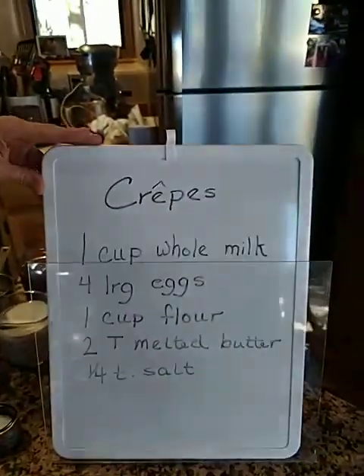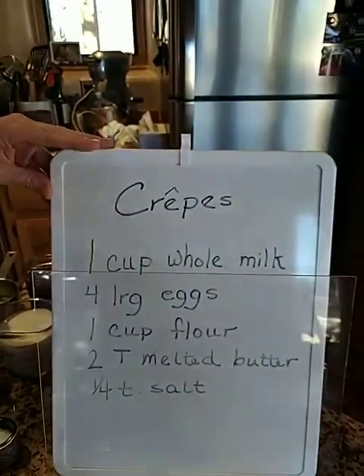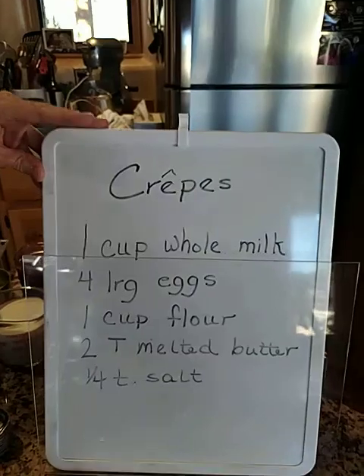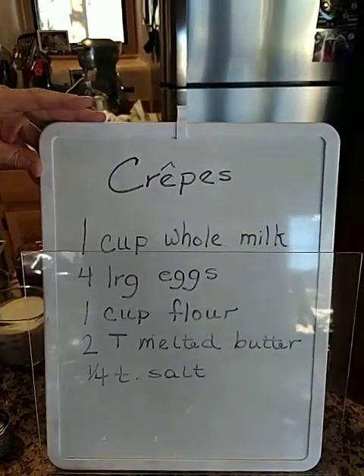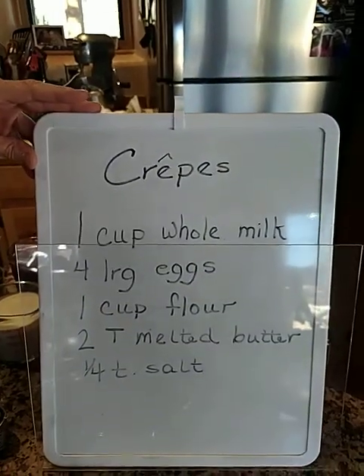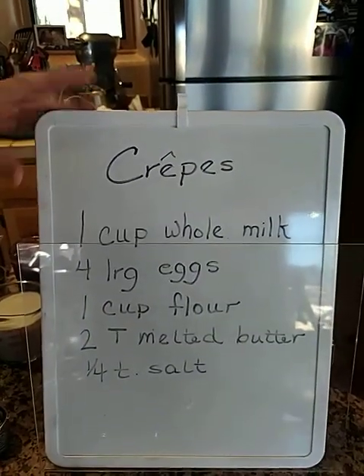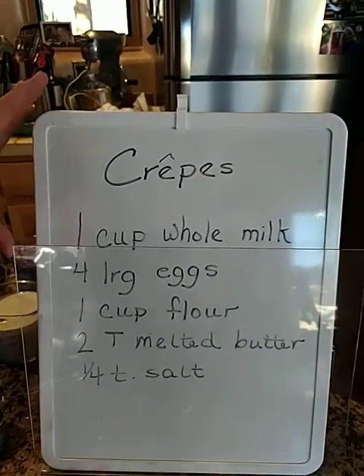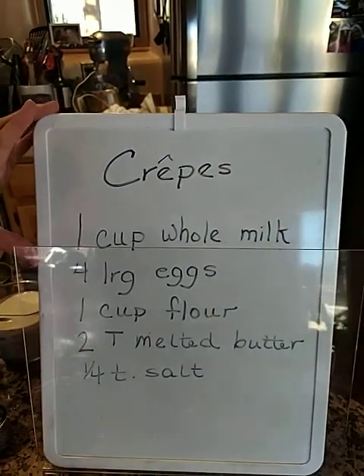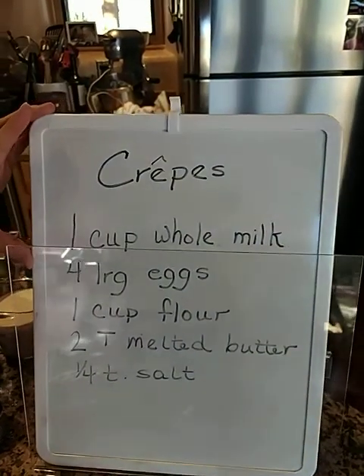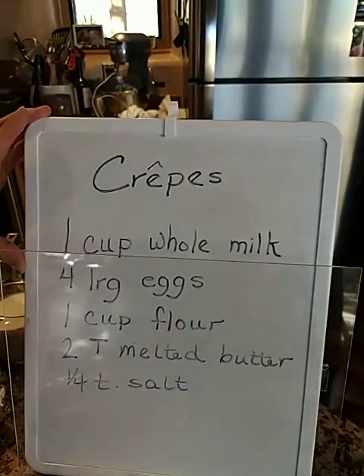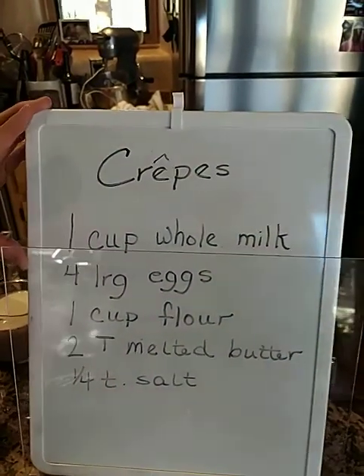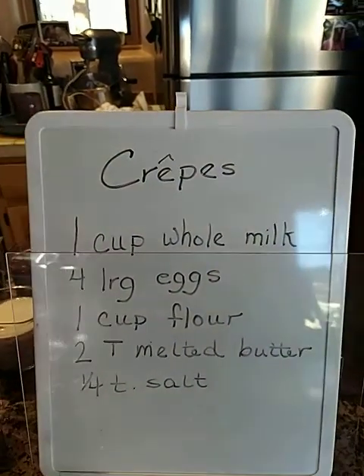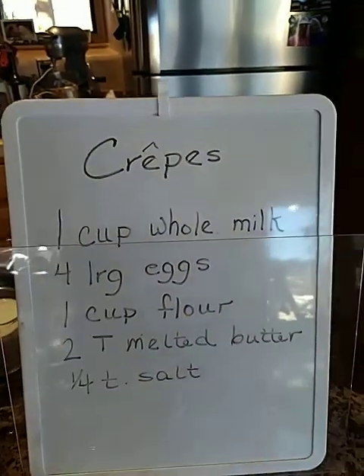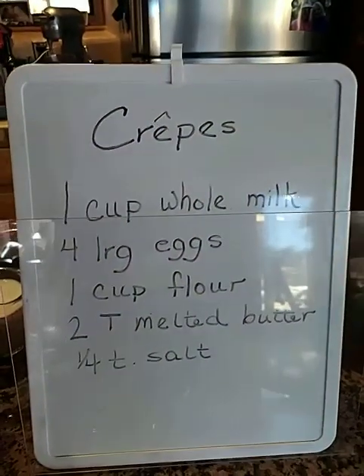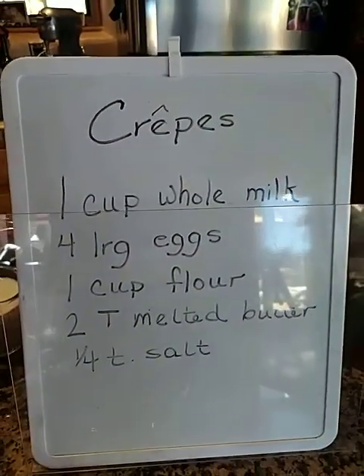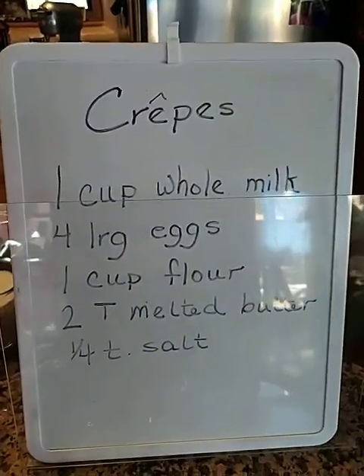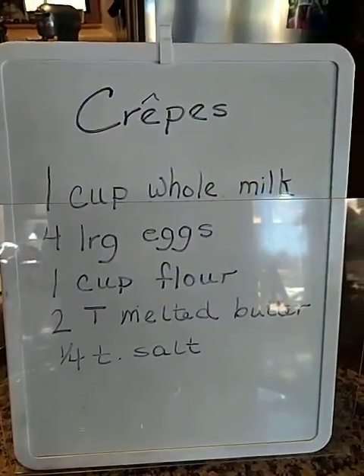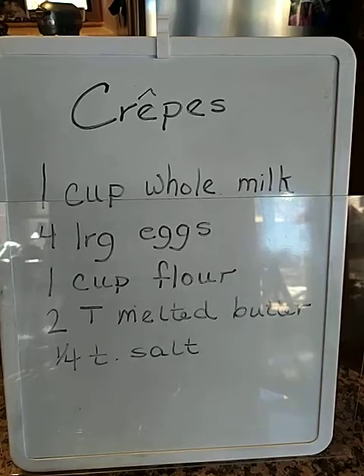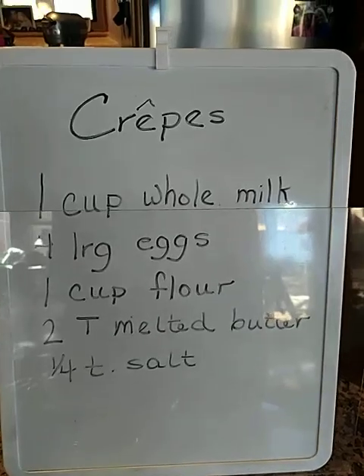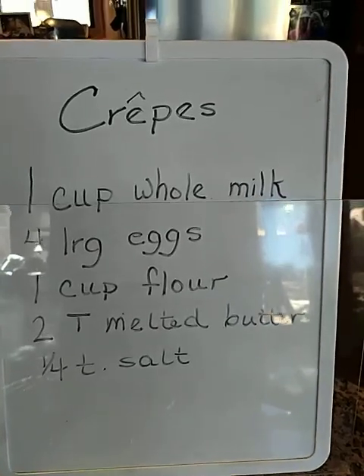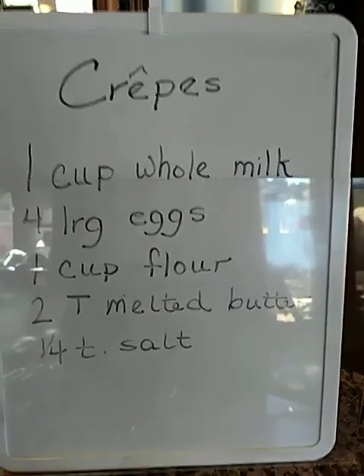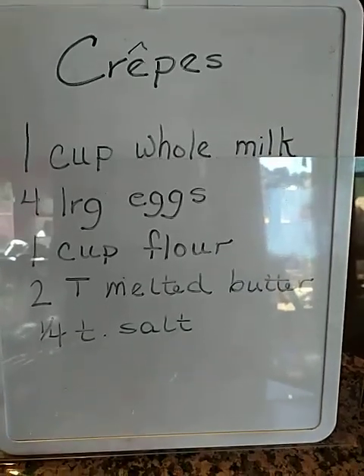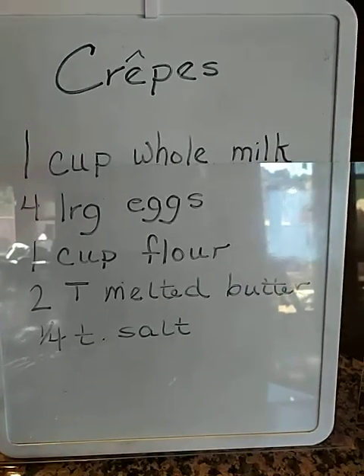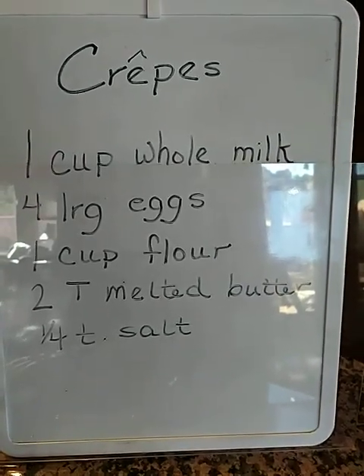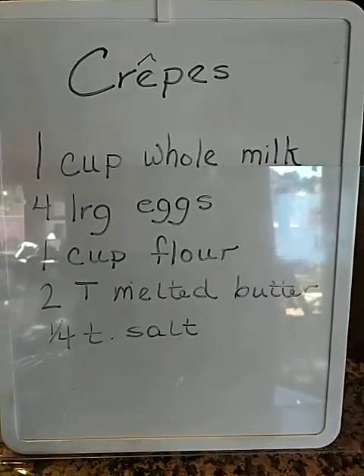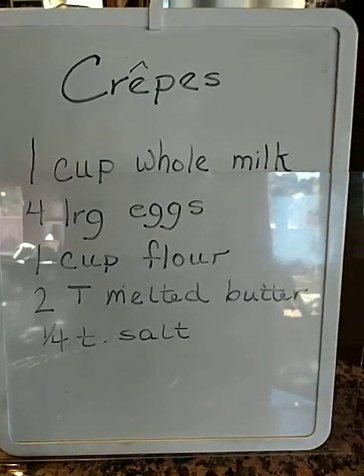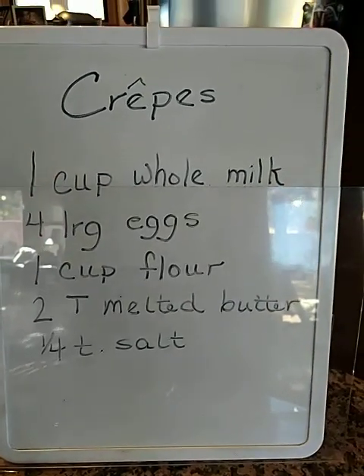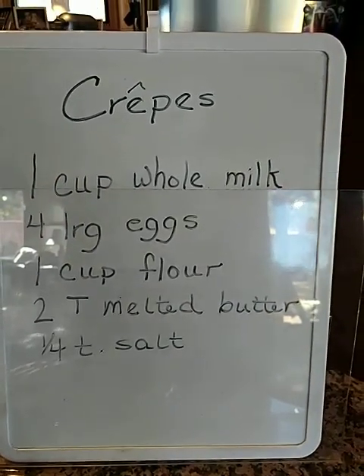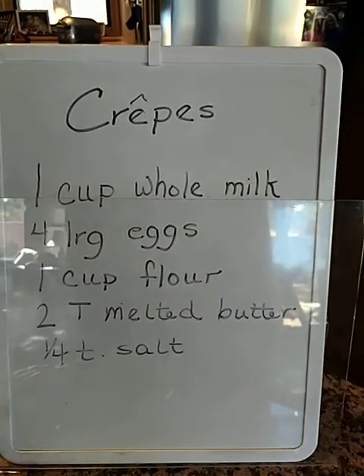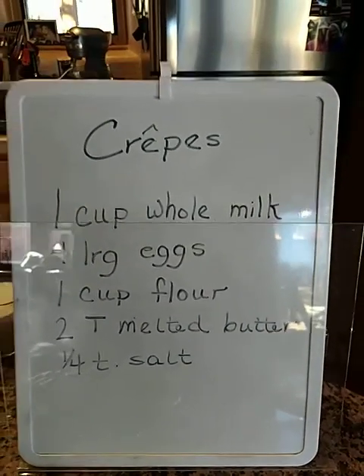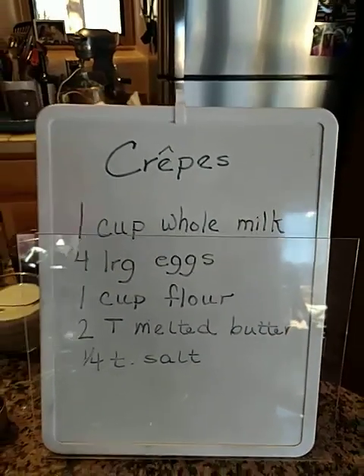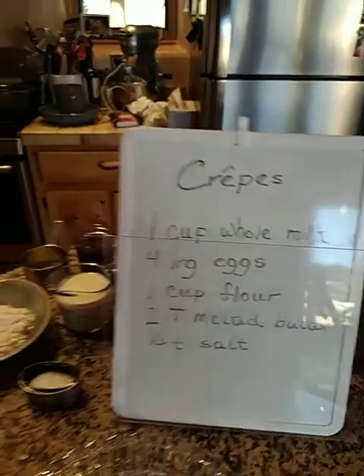One cup of whole milk, four large eggs, one cup of flour, two tablespoons of melted butter, and a quarter teaspoon of salt — which is like a big pinch.